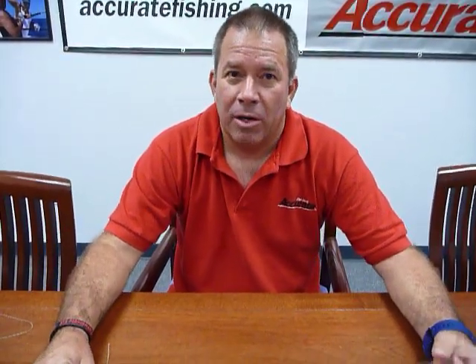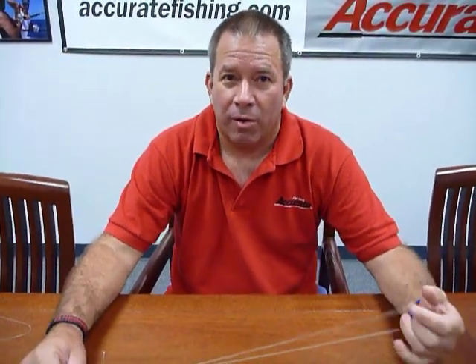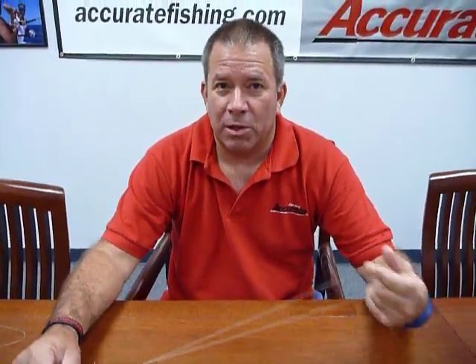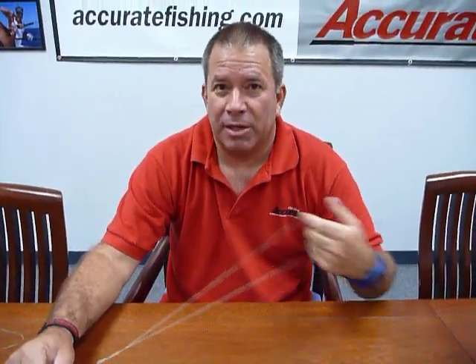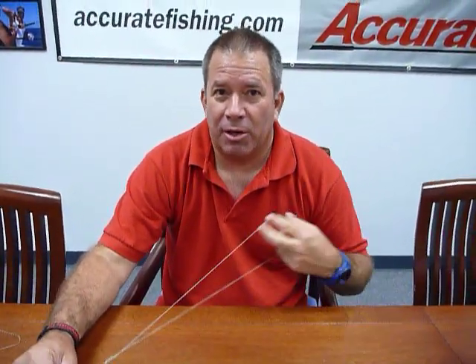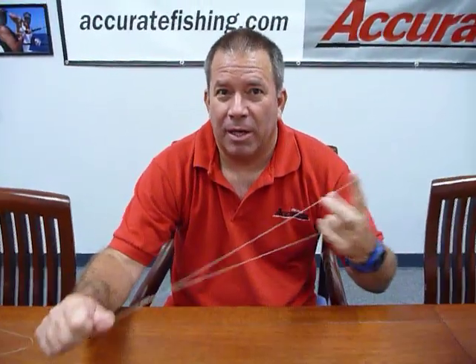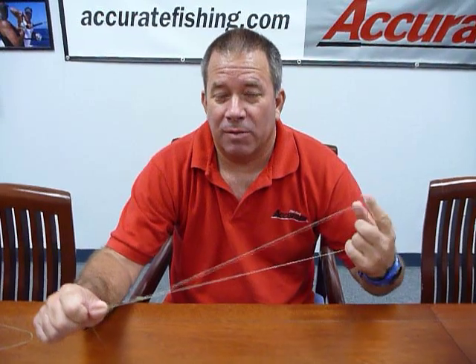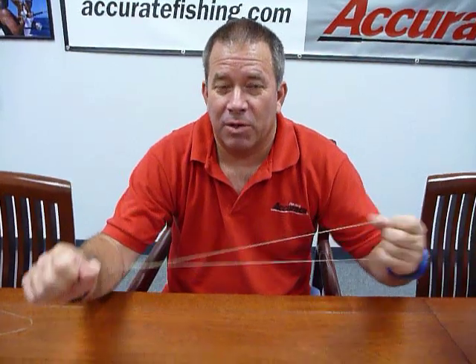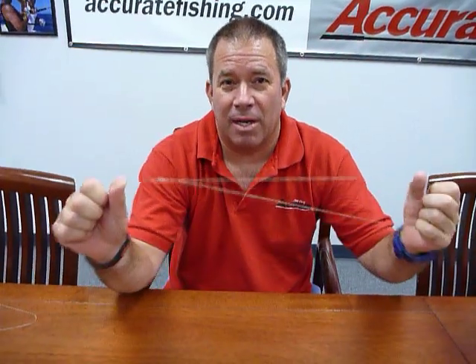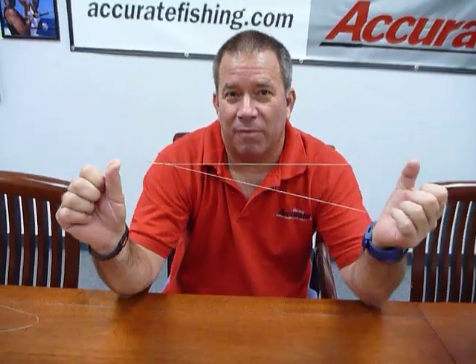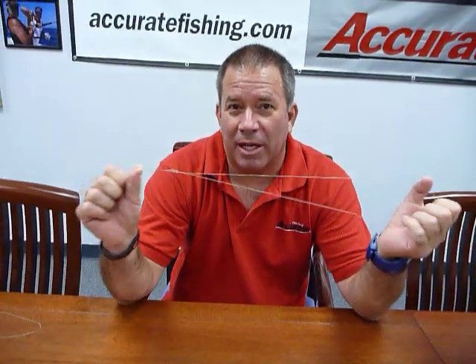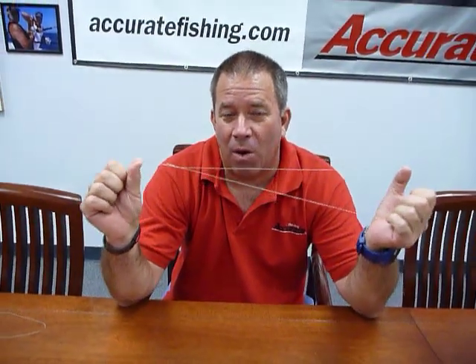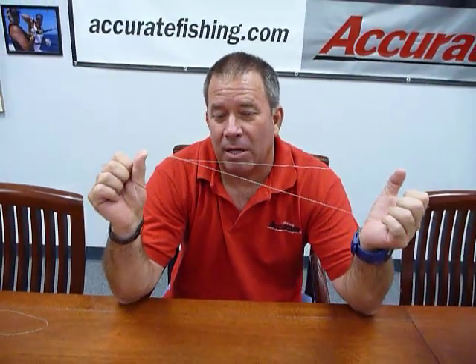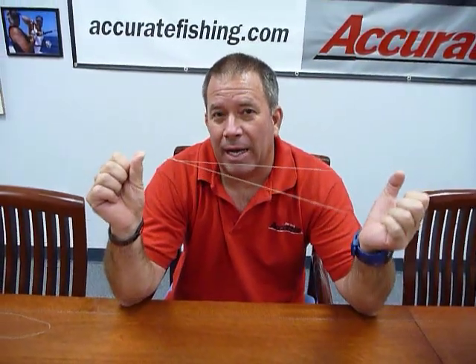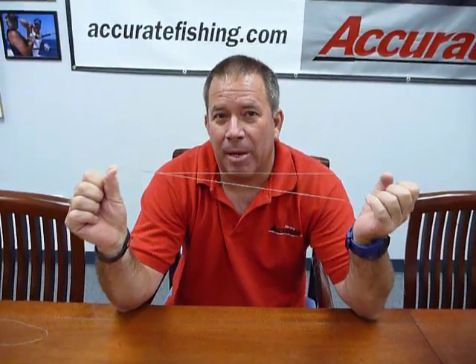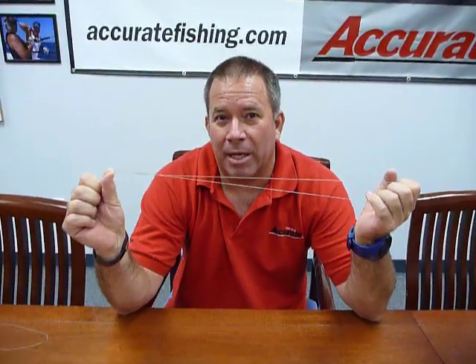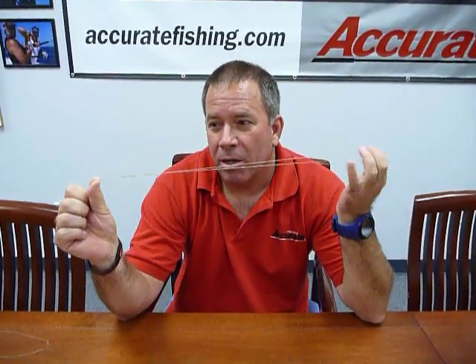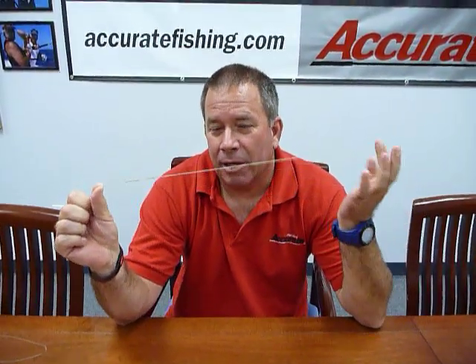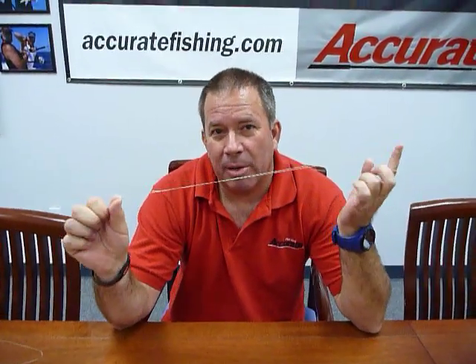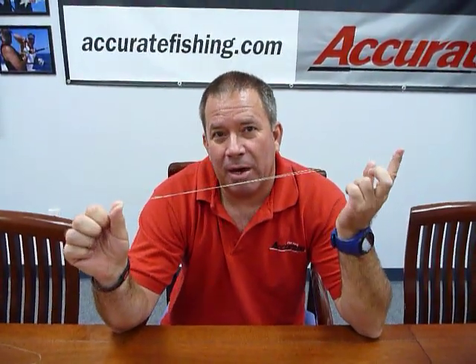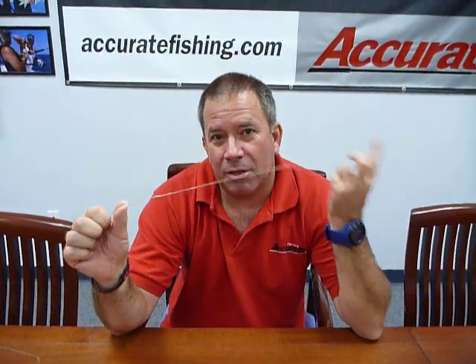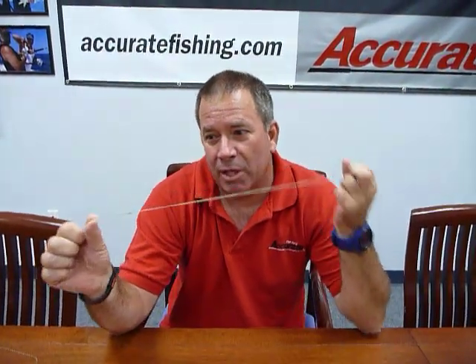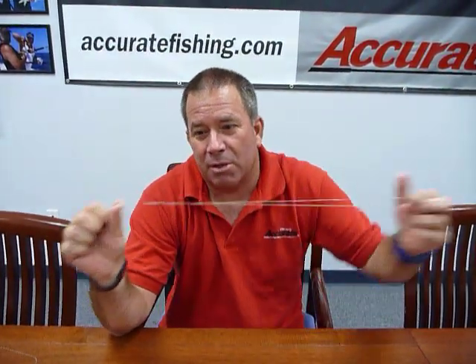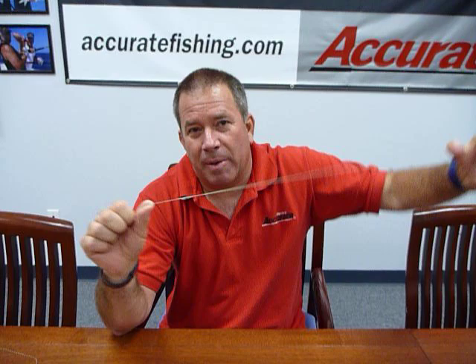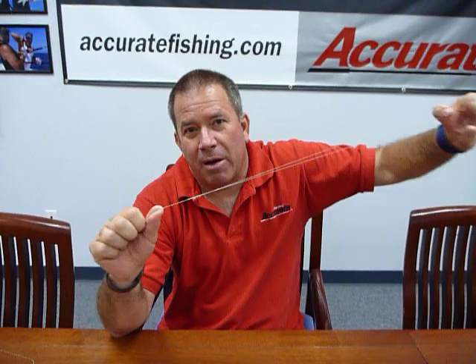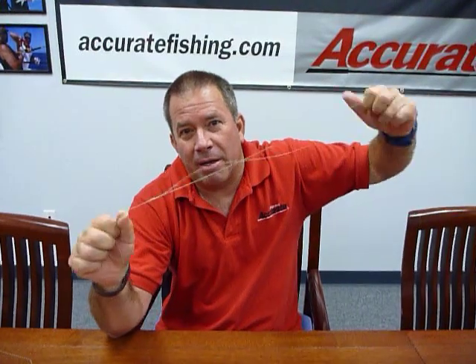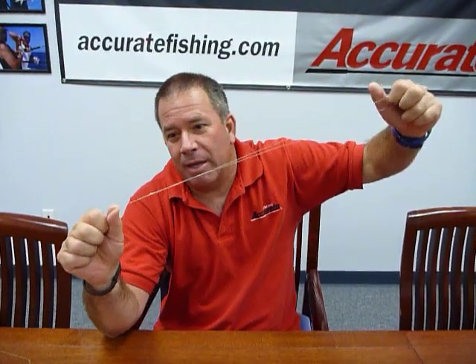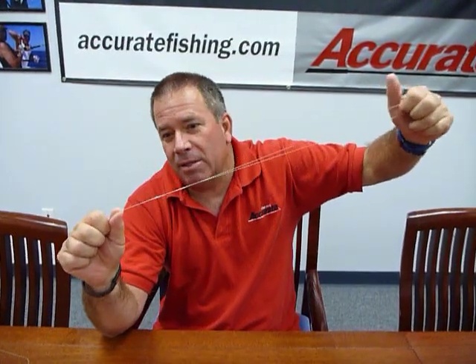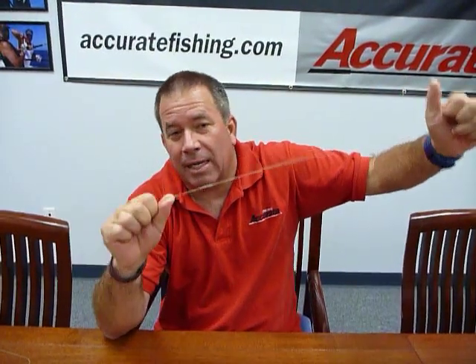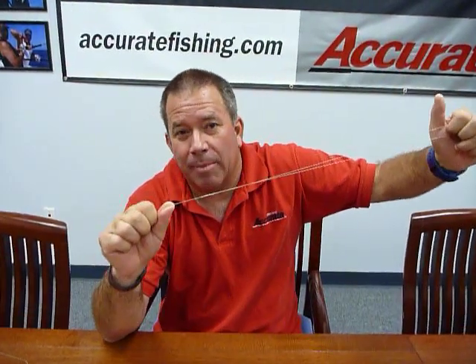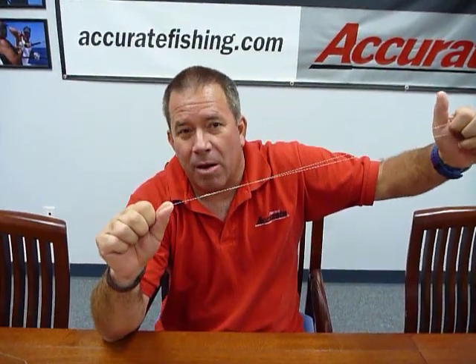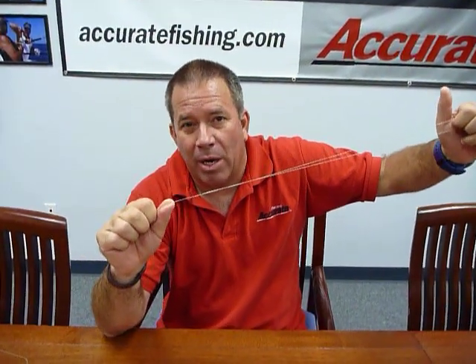Well the first thing you do is, we've just done a little video on tying a bimini. Here's a bimini knot — a 20-twist bimini knot — and this is 80 pound braid.